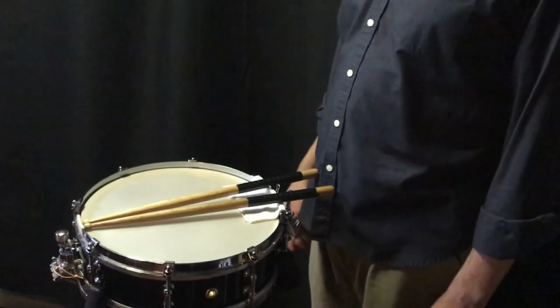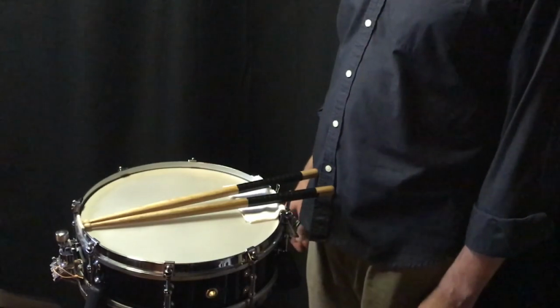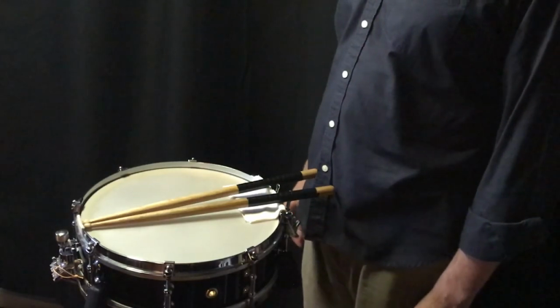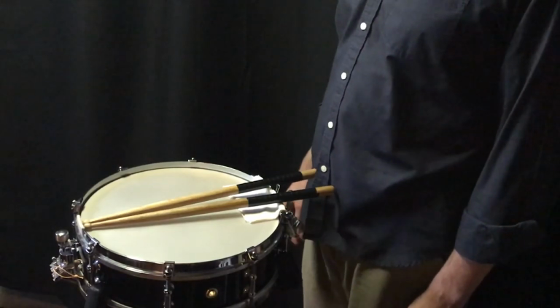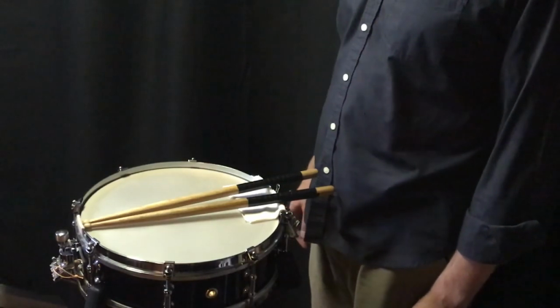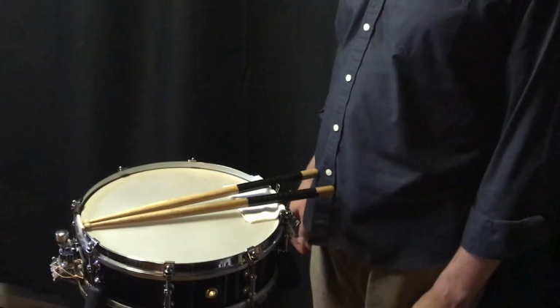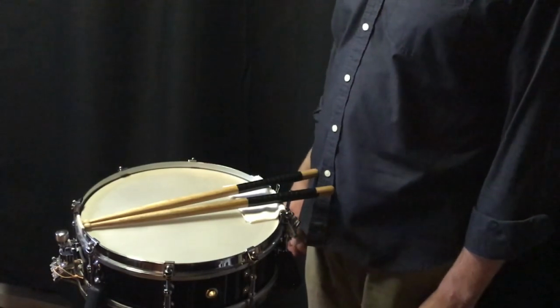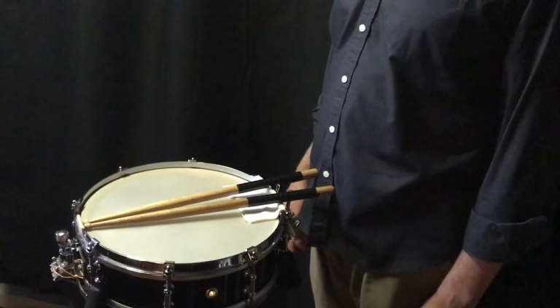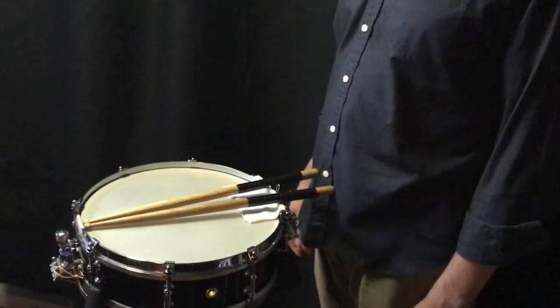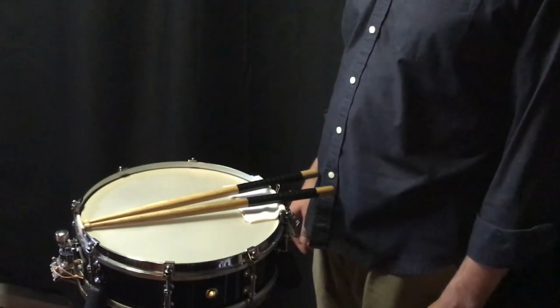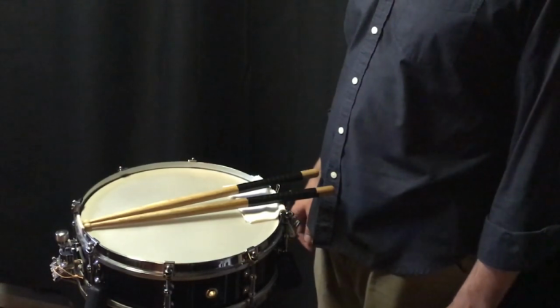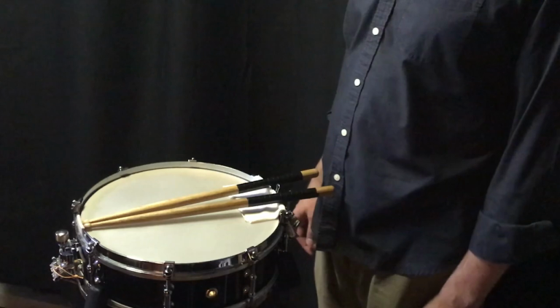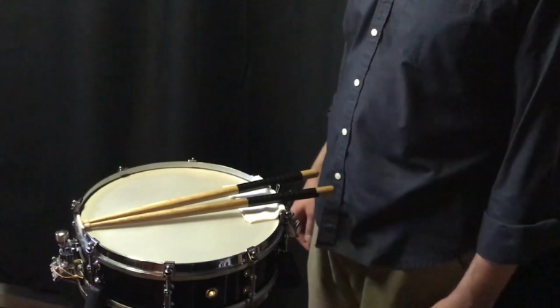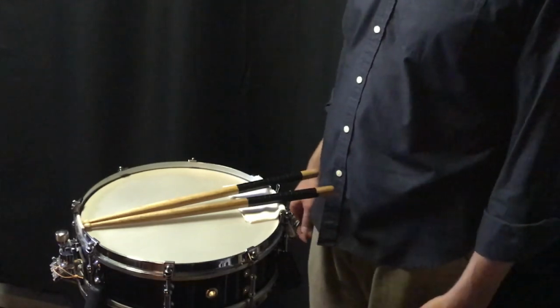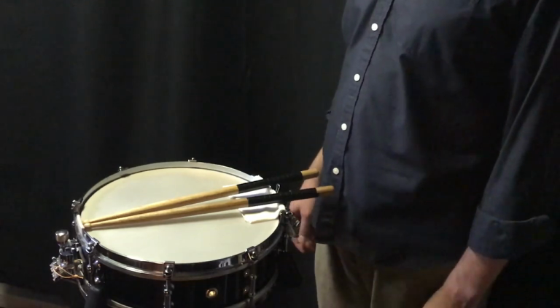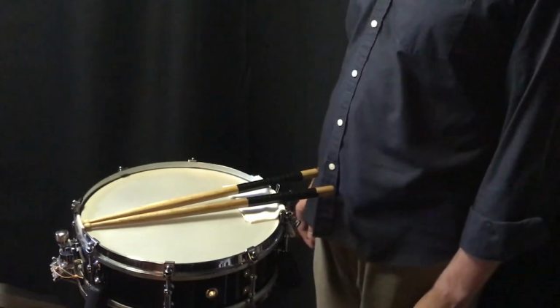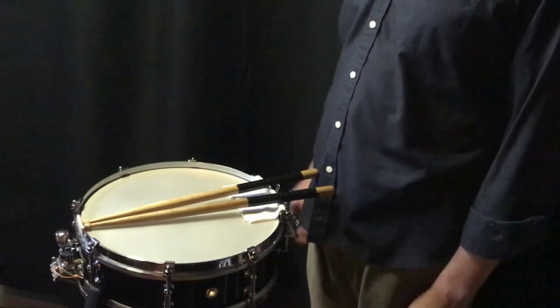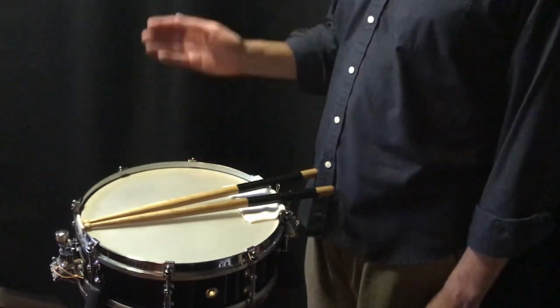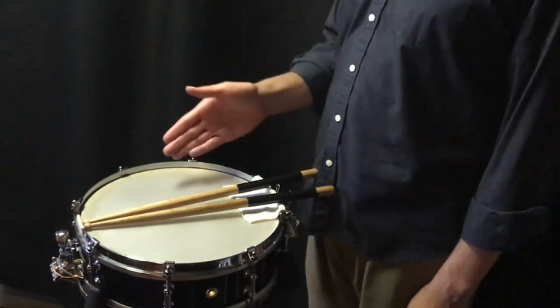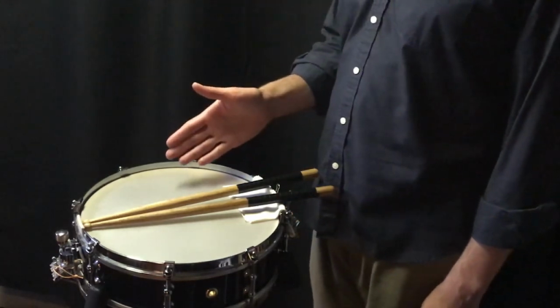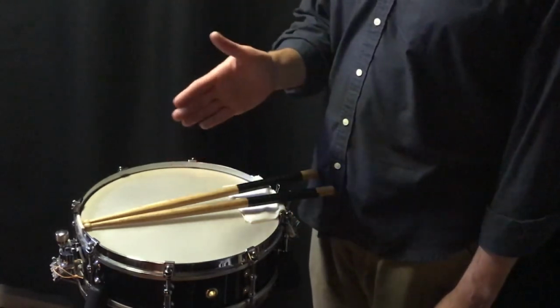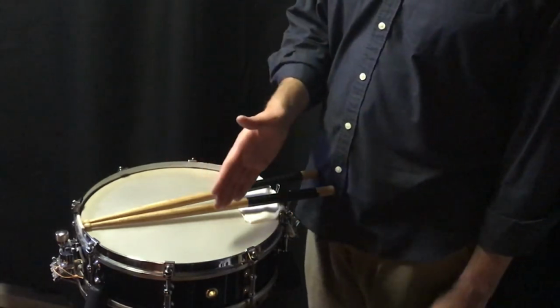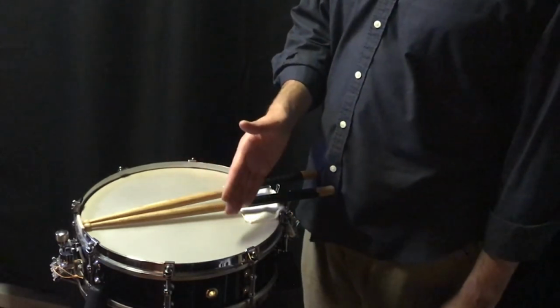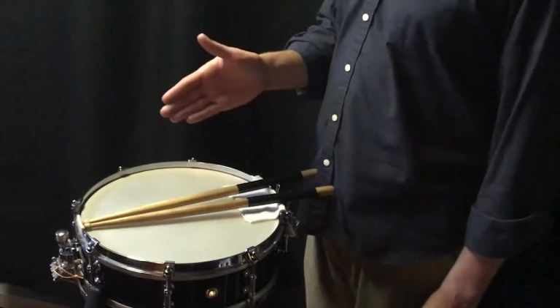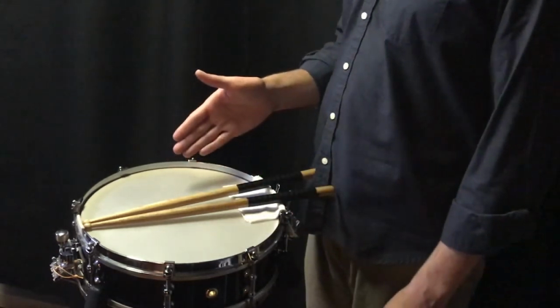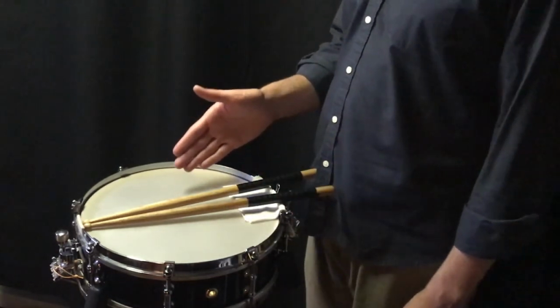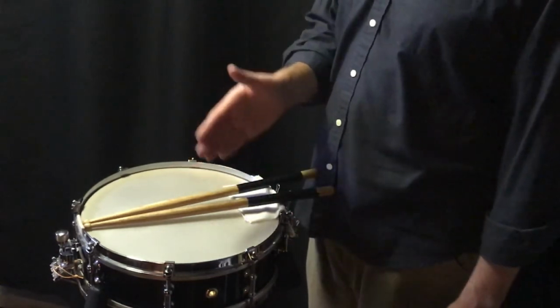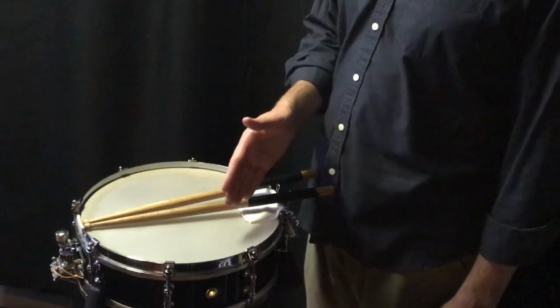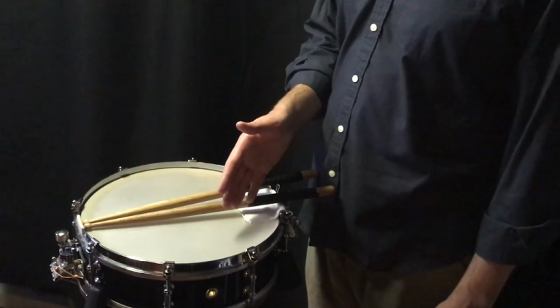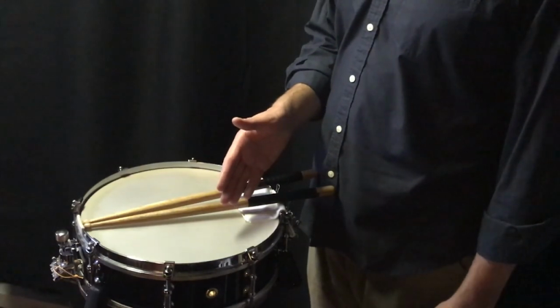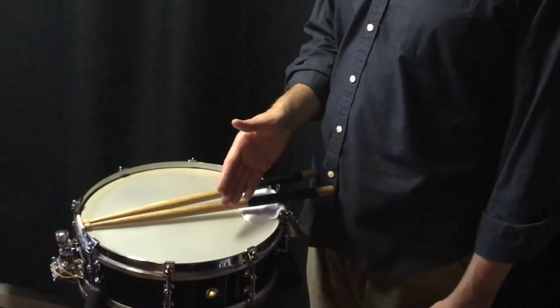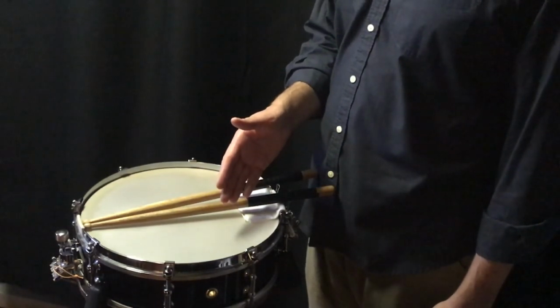The five-stroke roll and all other numbered rolls are based on a specific rhythm. In this case, it's a three-note rhythm: 1-E-&, 2-E-&, 3-E-&, 4-E-& if it's on the beat.